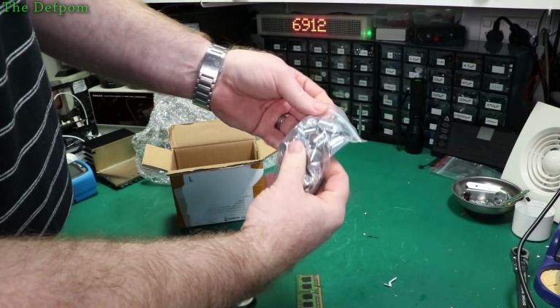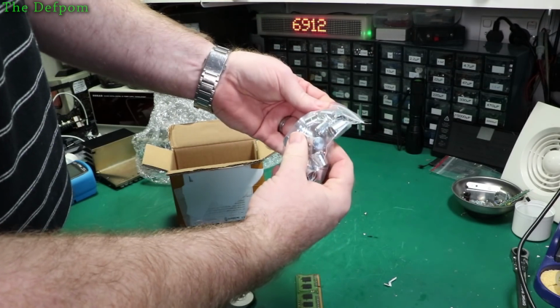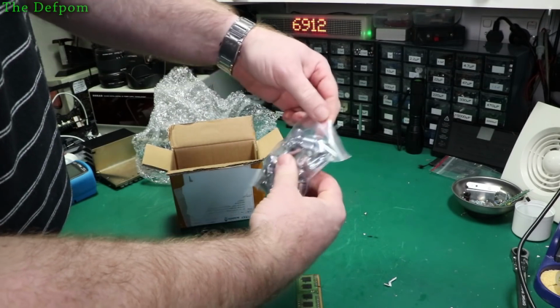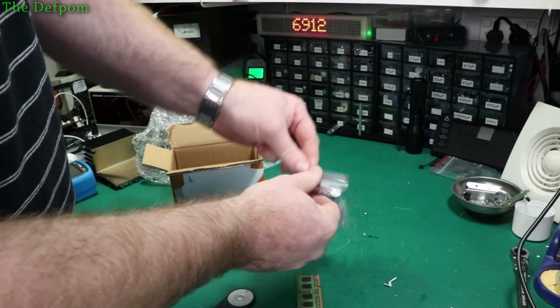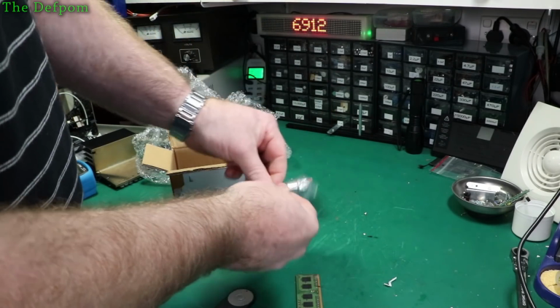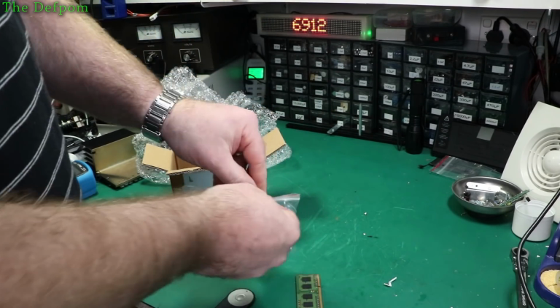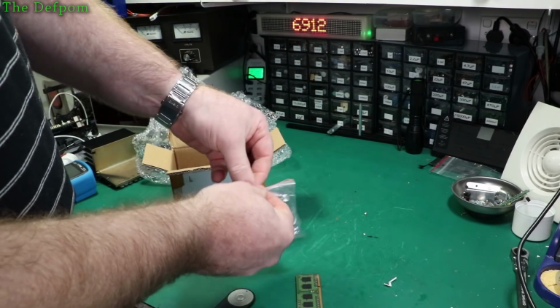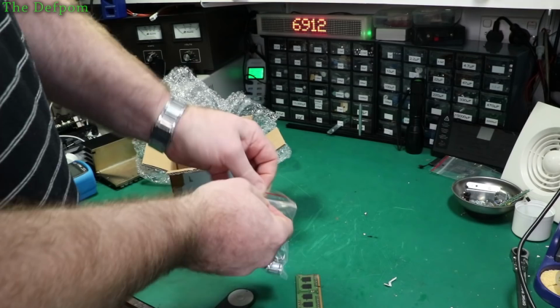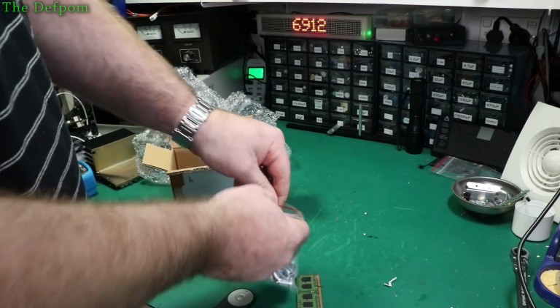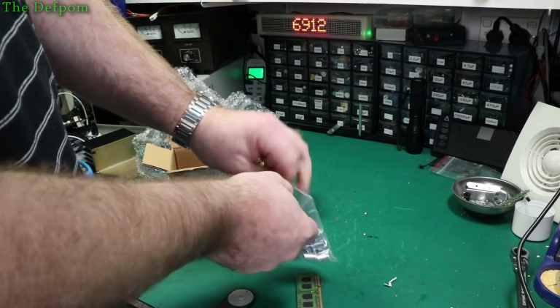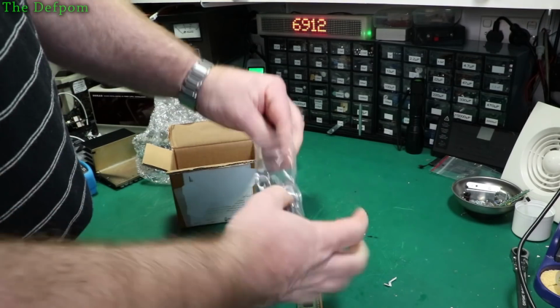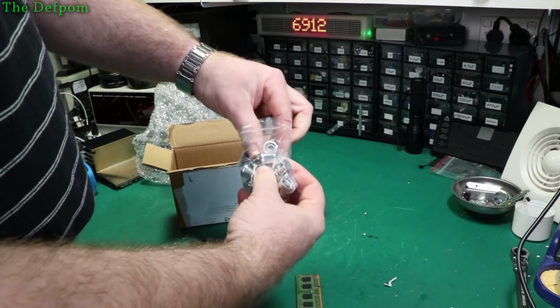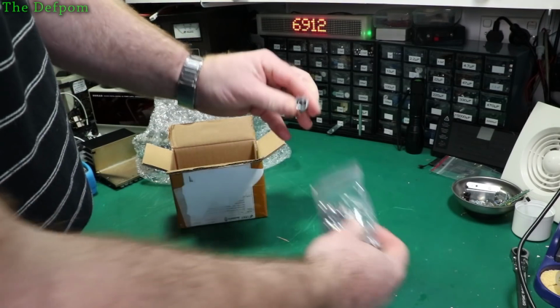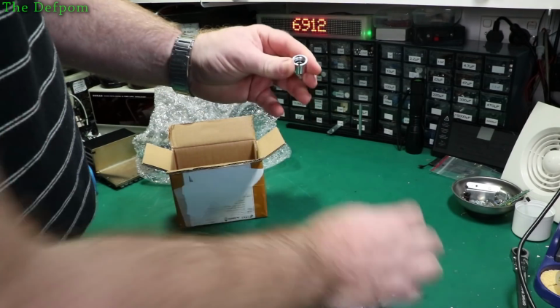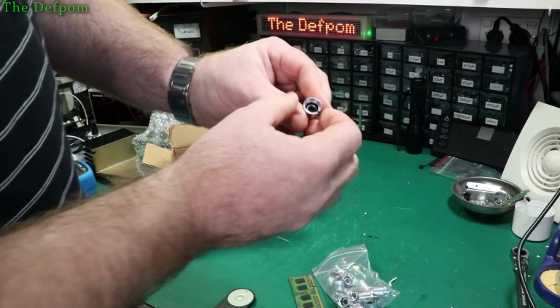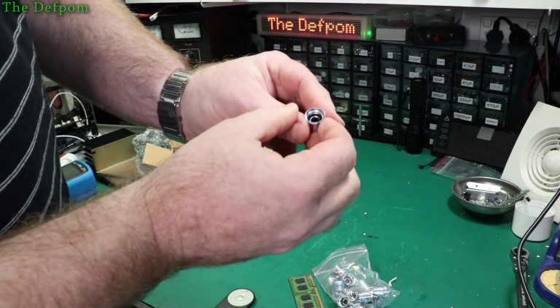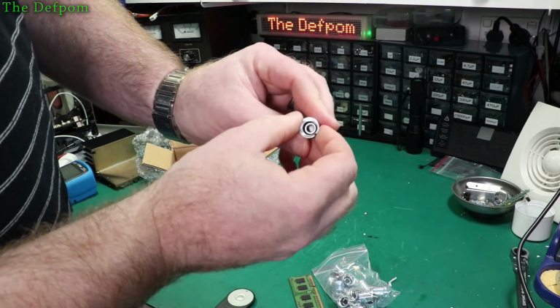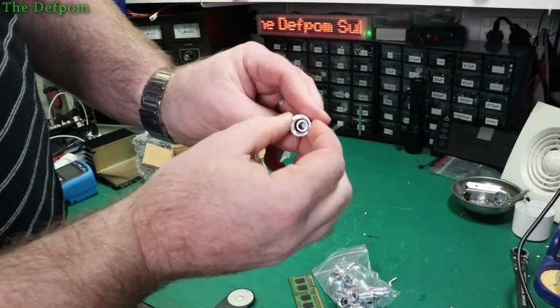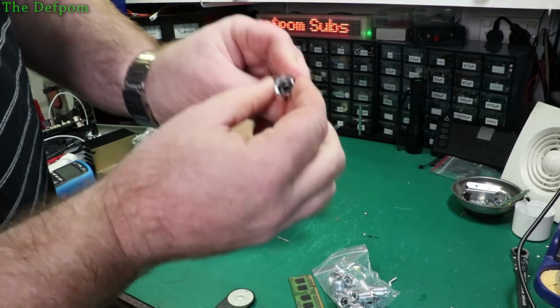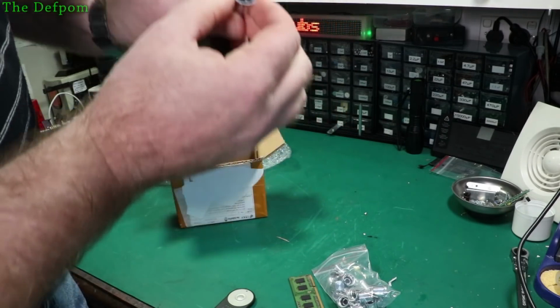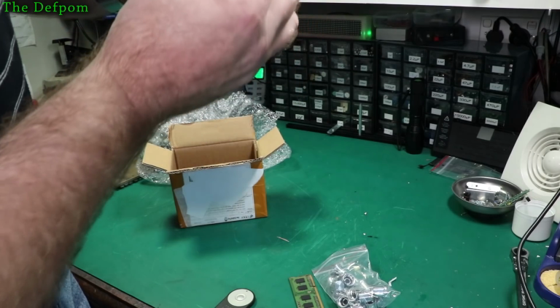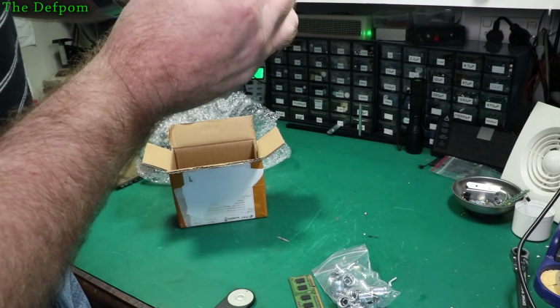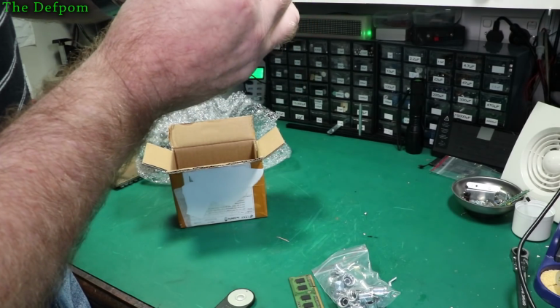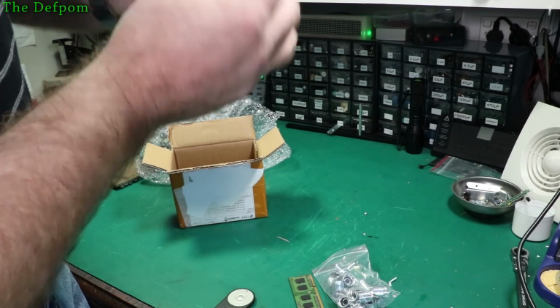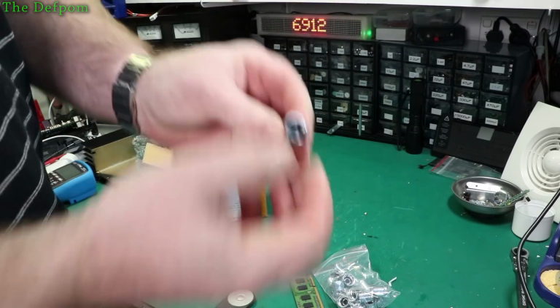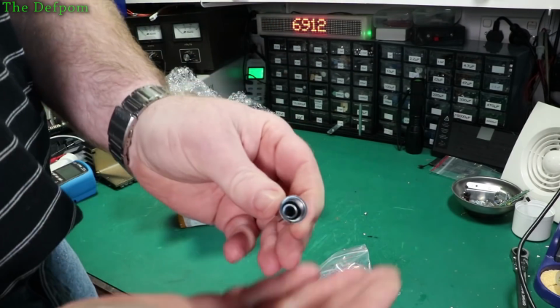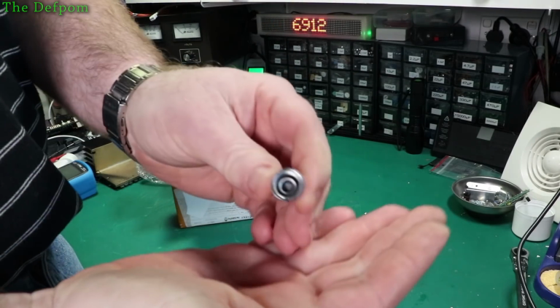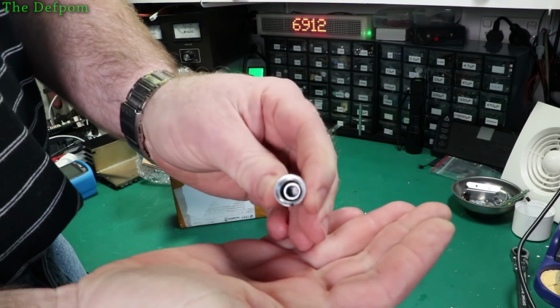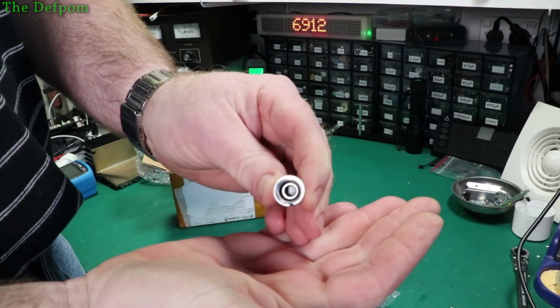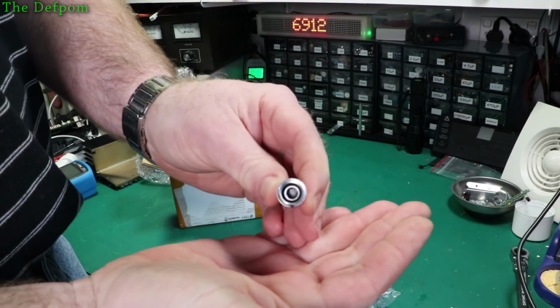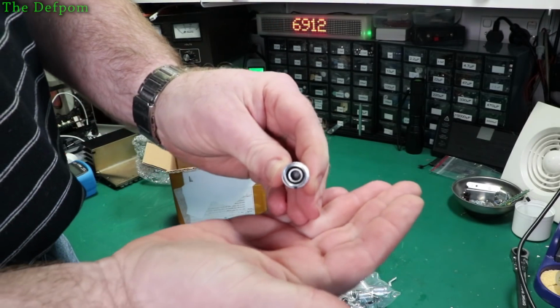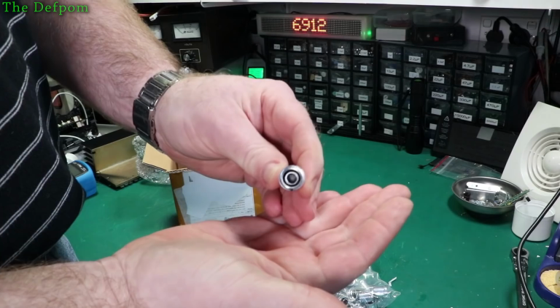A packet of knobs. Are they spline shaft? Yeah, they are spline shaft. I don't think you'll be able to see that in there though.